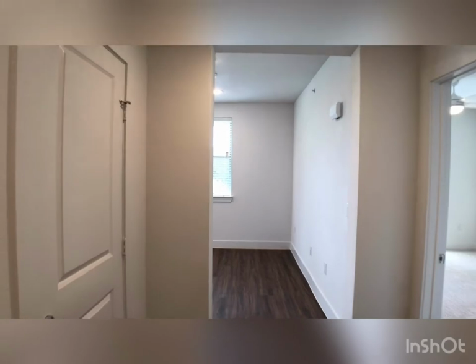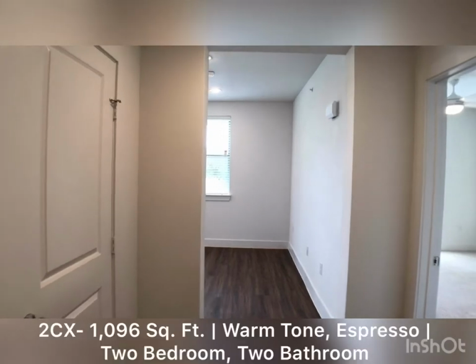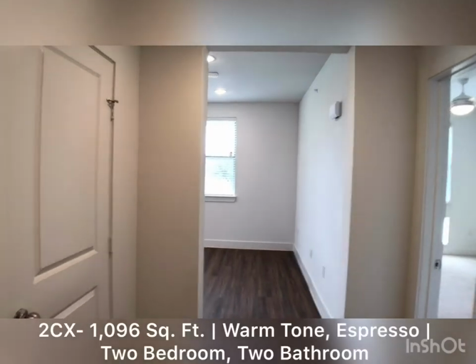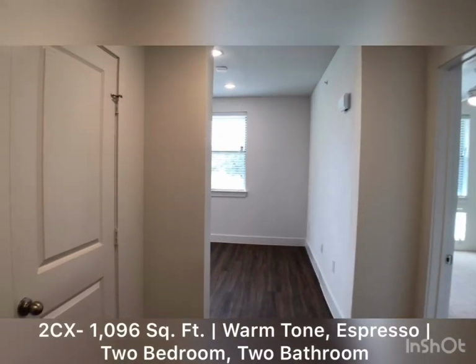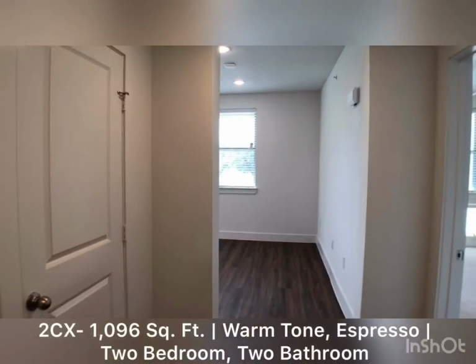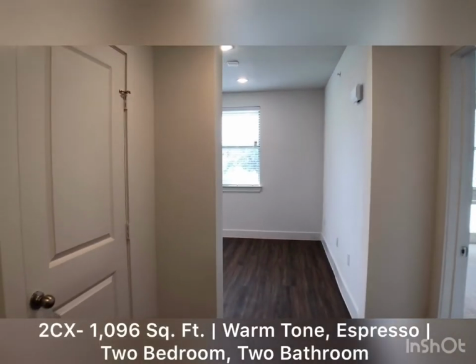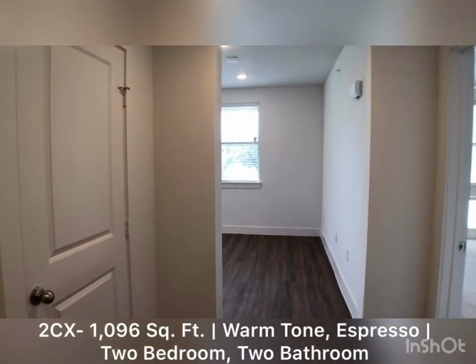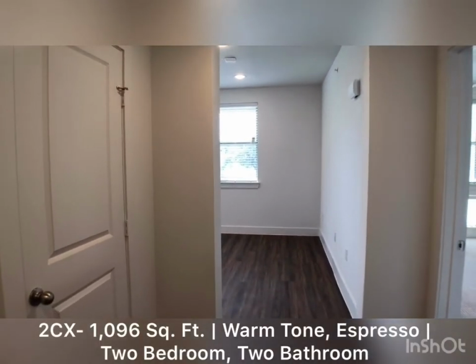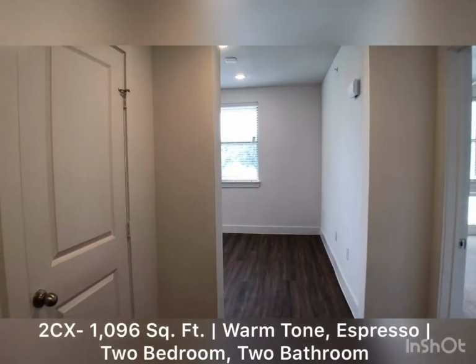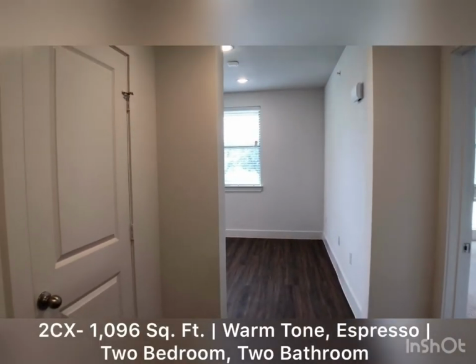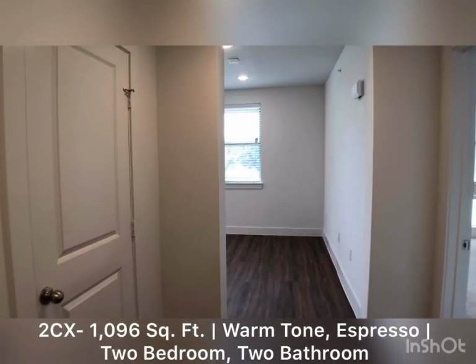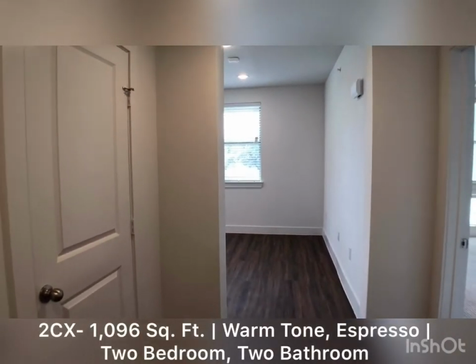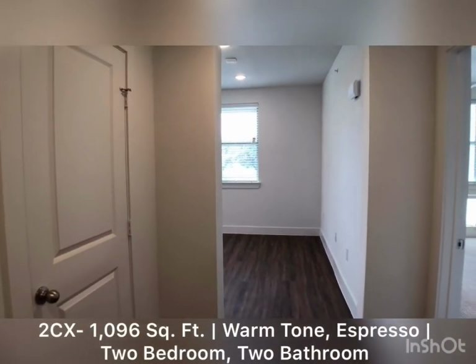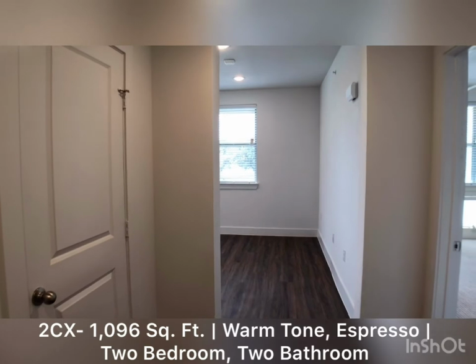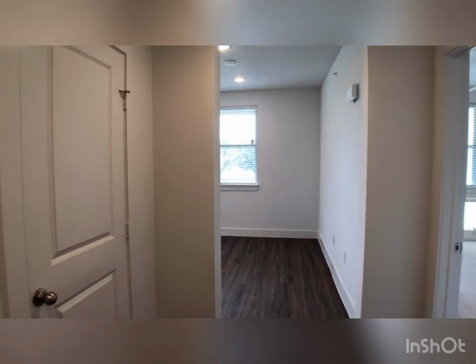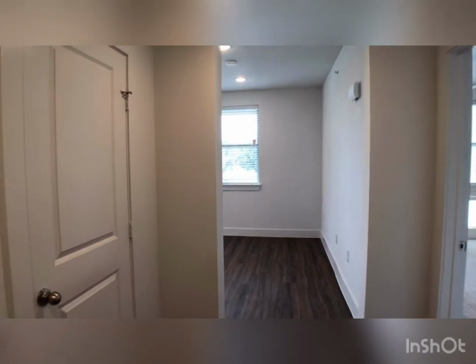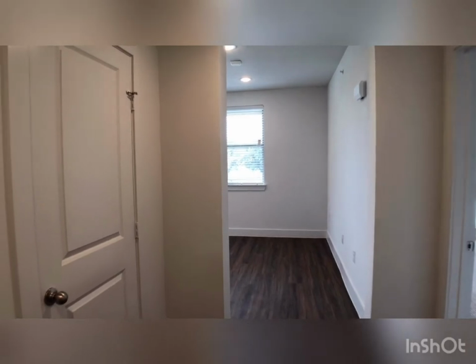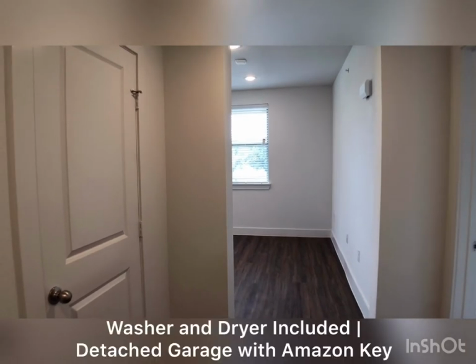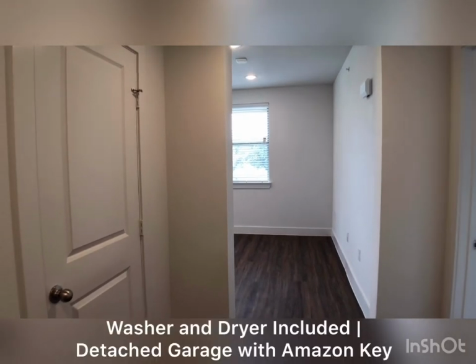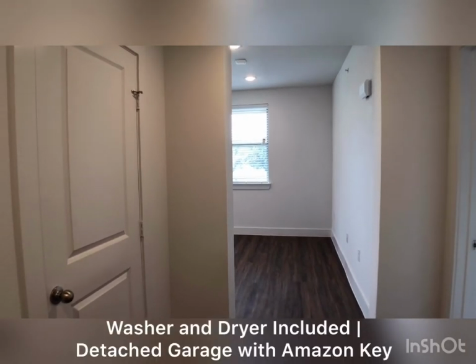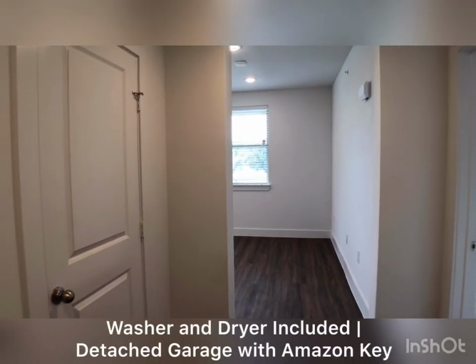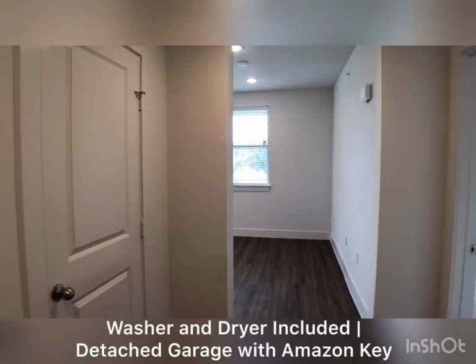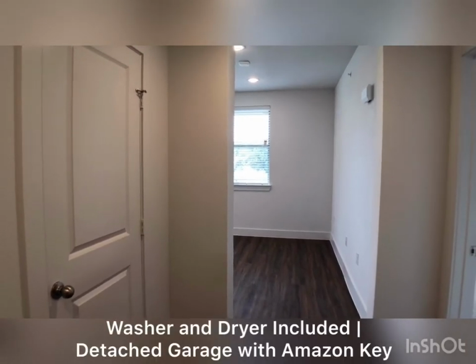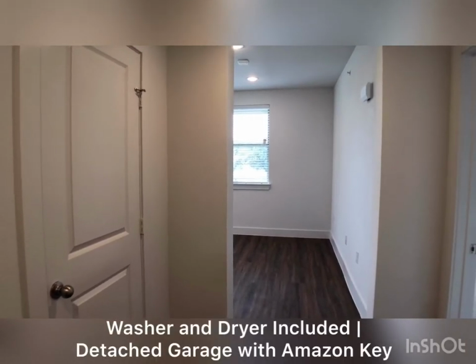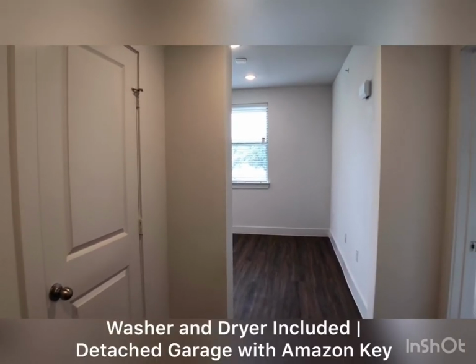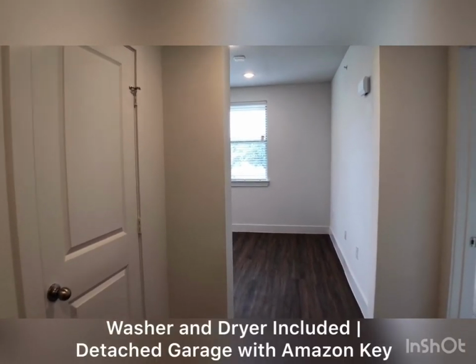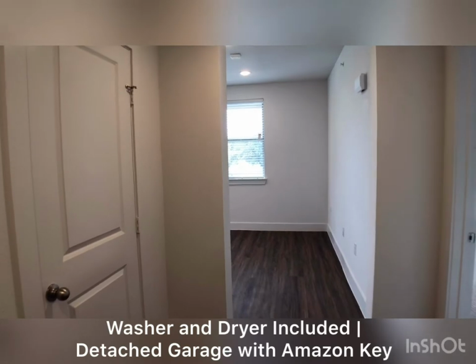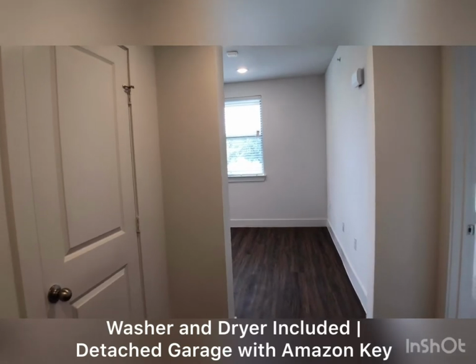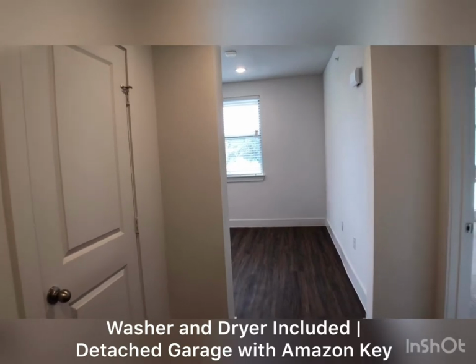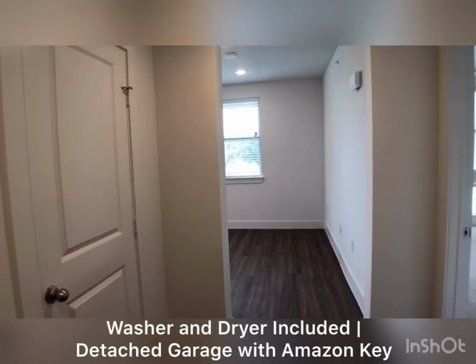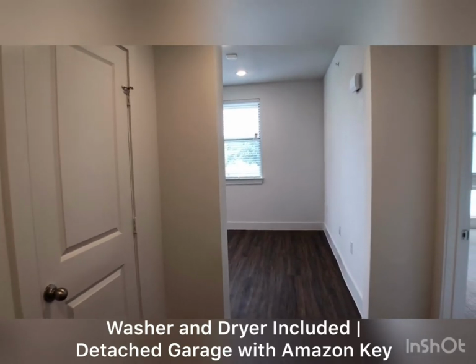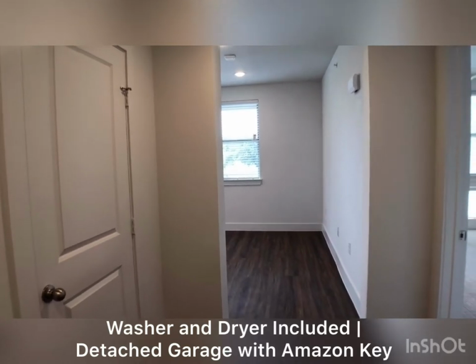The 2CX is a two-bedroom, two-bathroom home. It is 1,096 square feet. It does come with a full-size energy-efficient side-by-side washer and dryer, as well as a detached garage with Amazon Key.